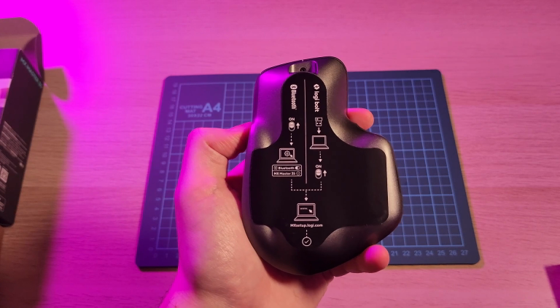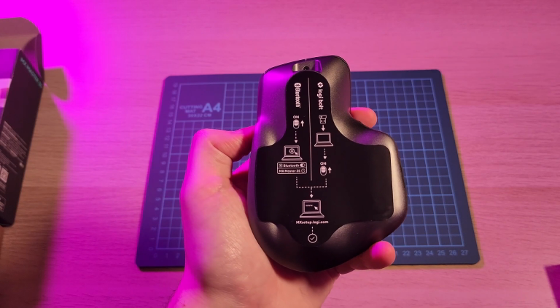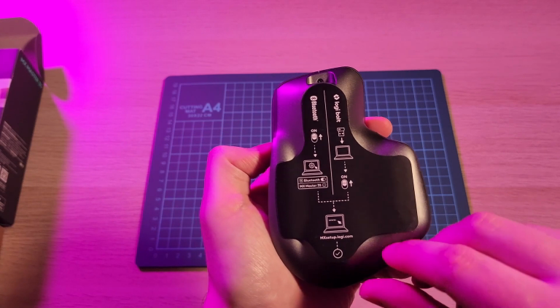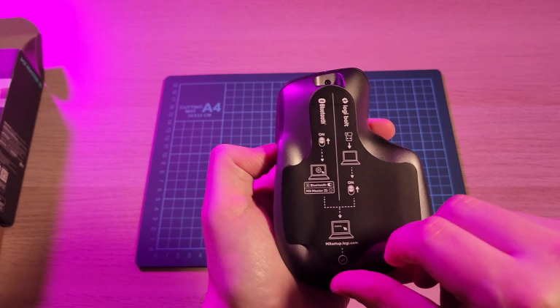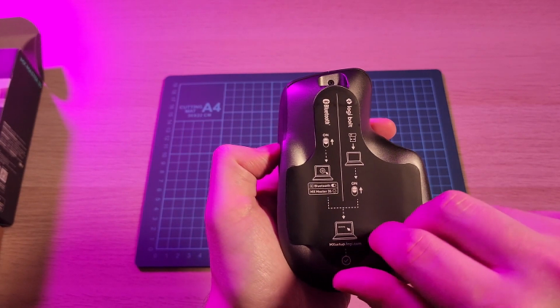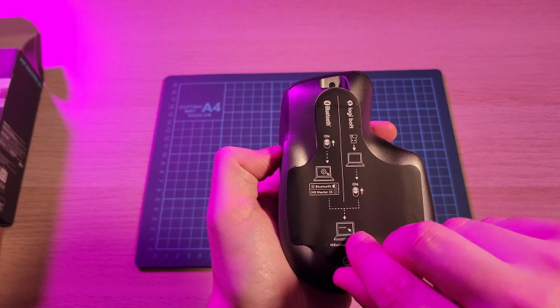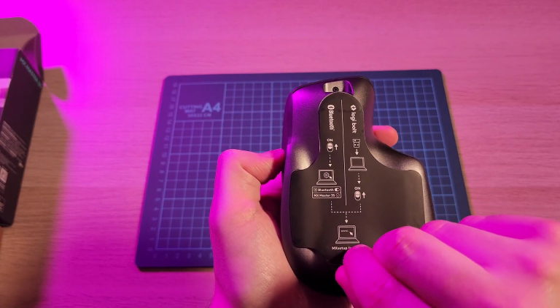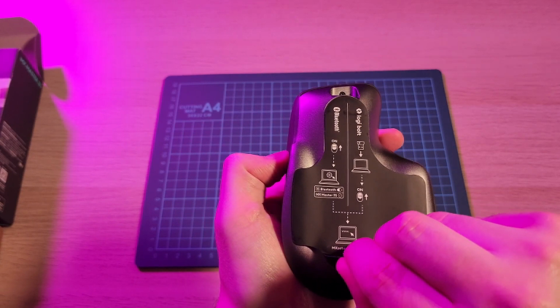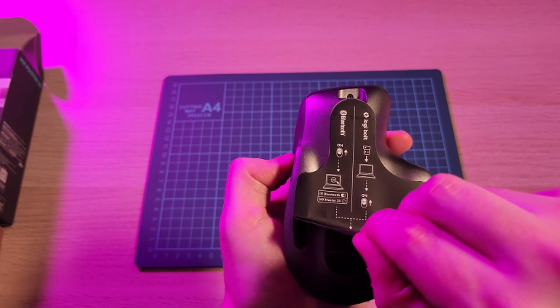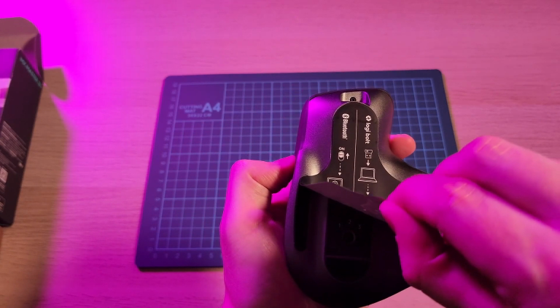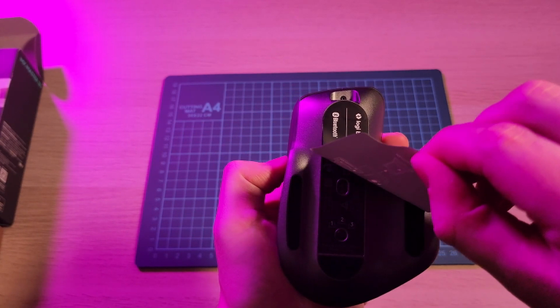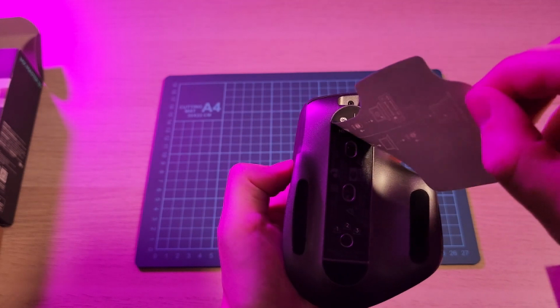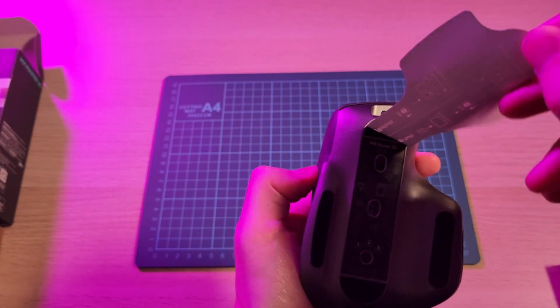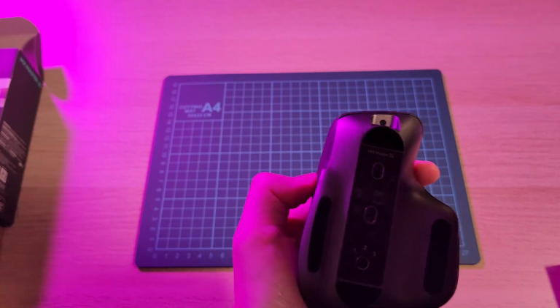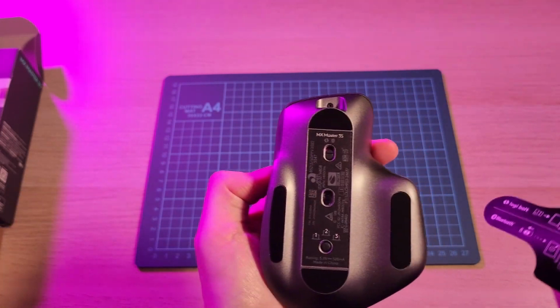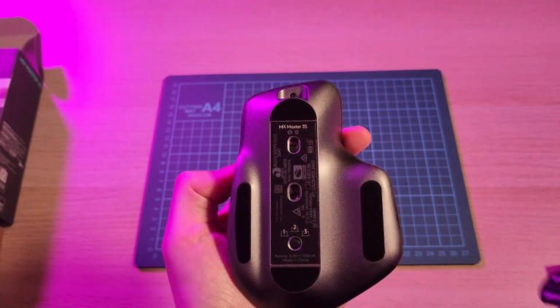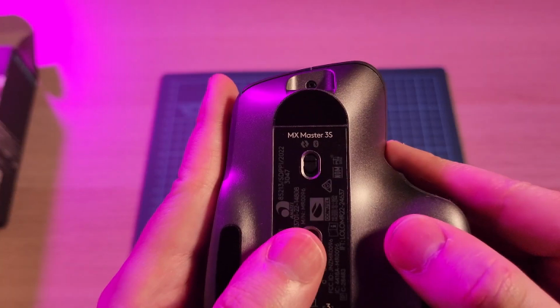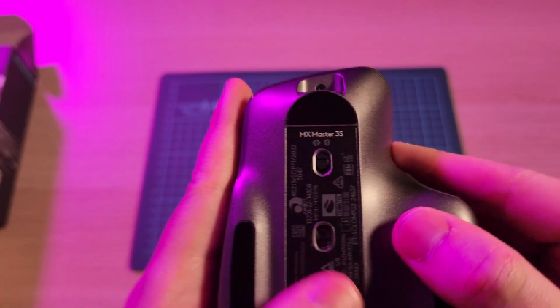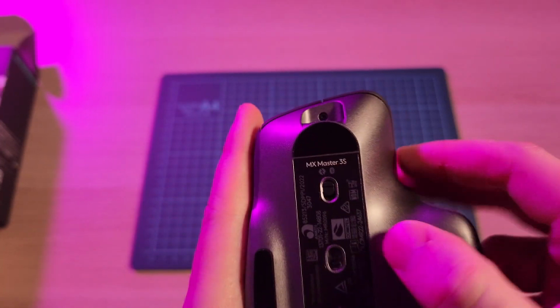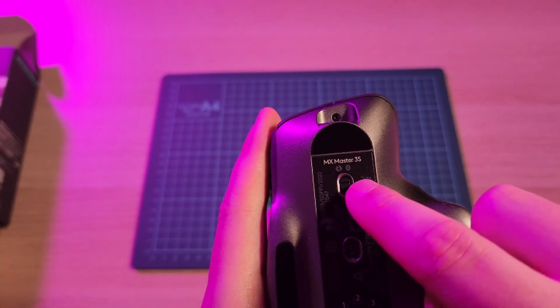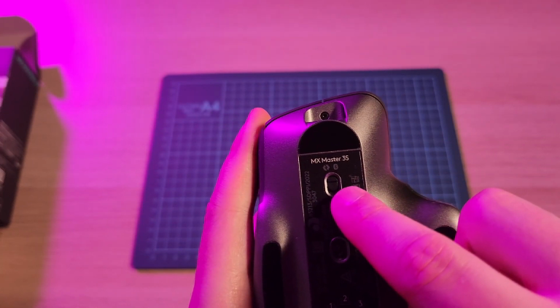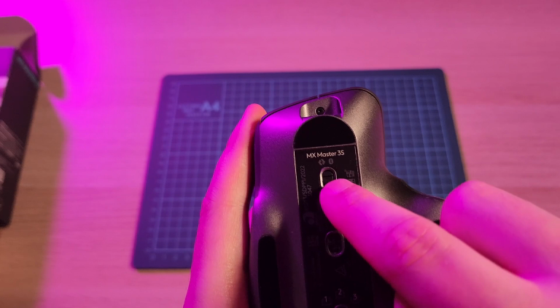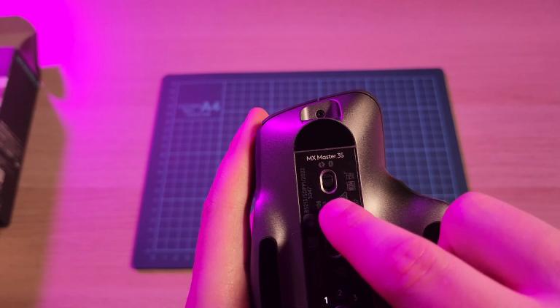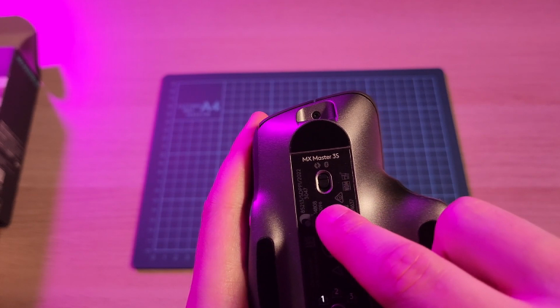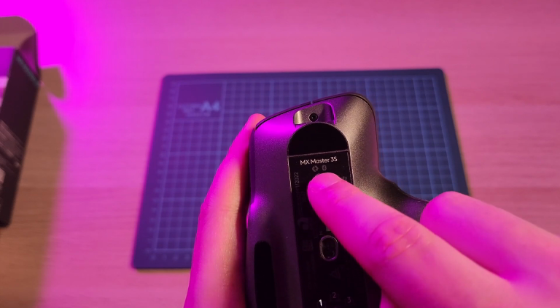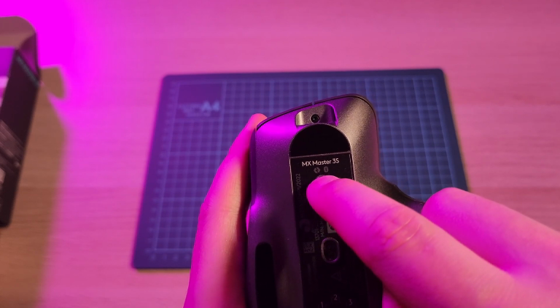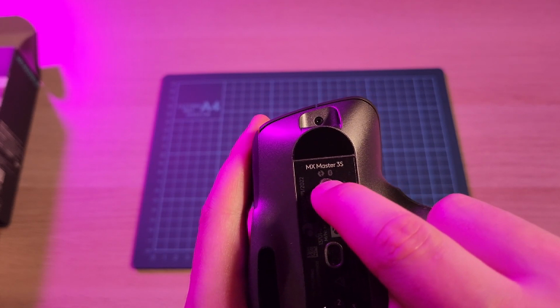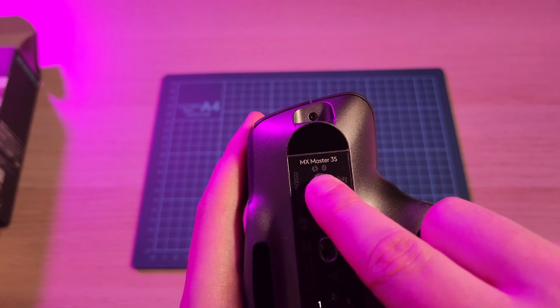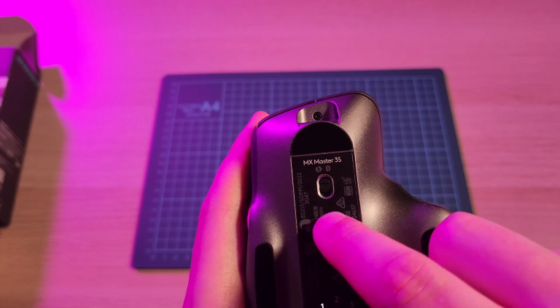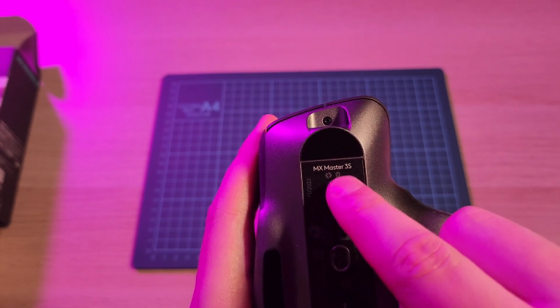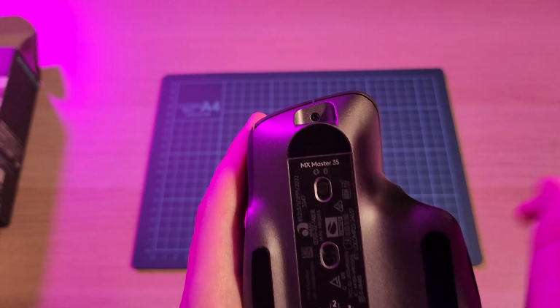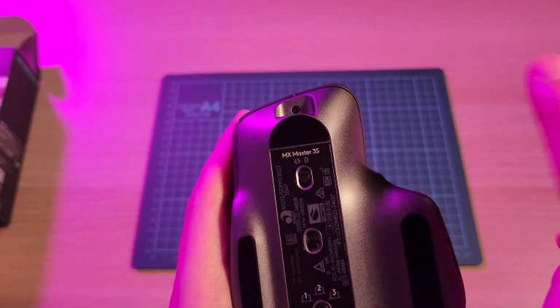It also appears we have a bit of protective covering on the bottom of the mouse — we'll just peel that off. There's a switch here, and when you turn it on it will either go into Bluetooth or Logitech Bolt.